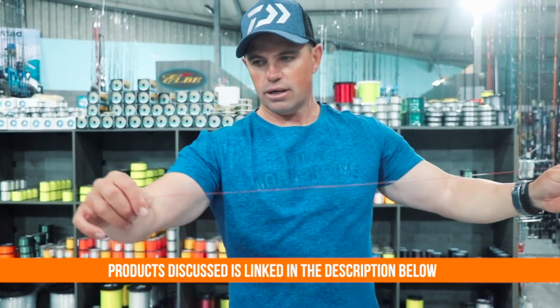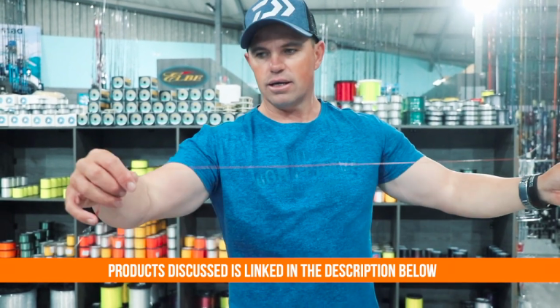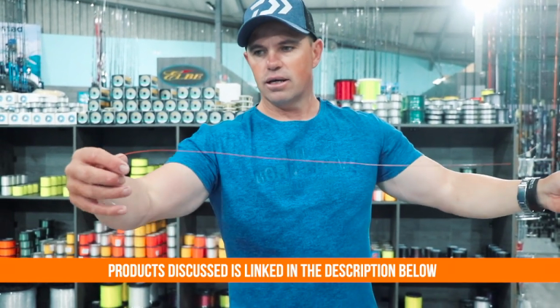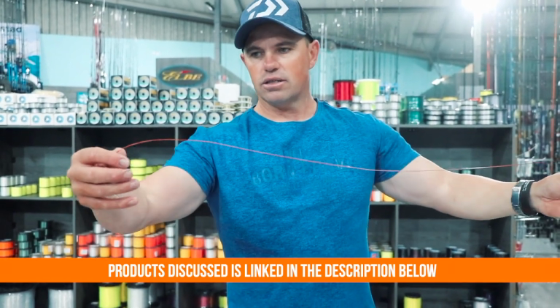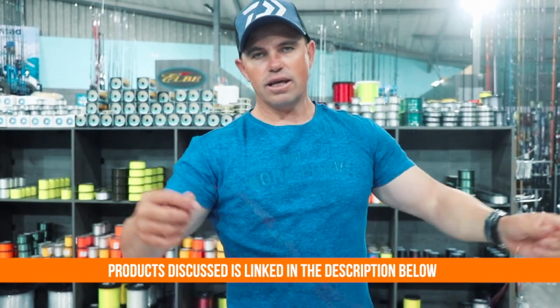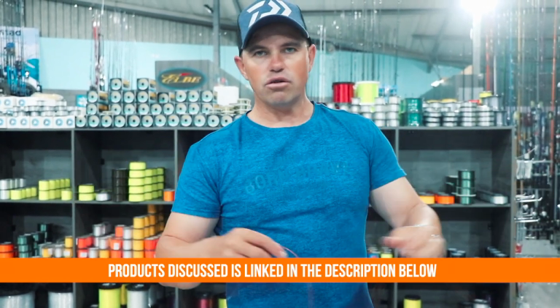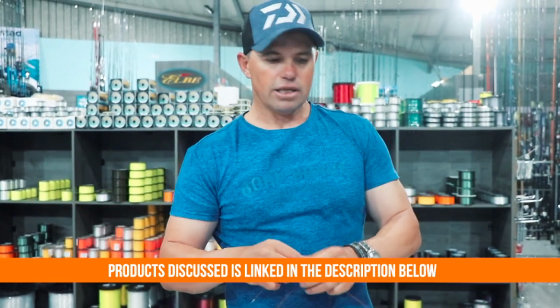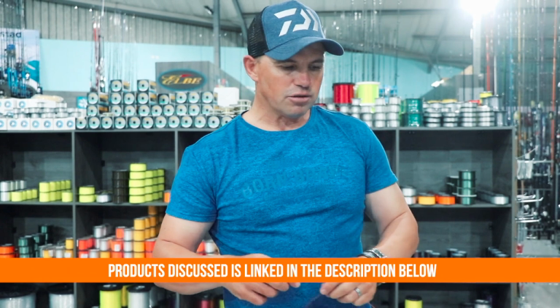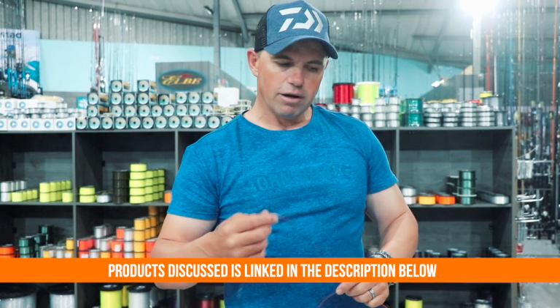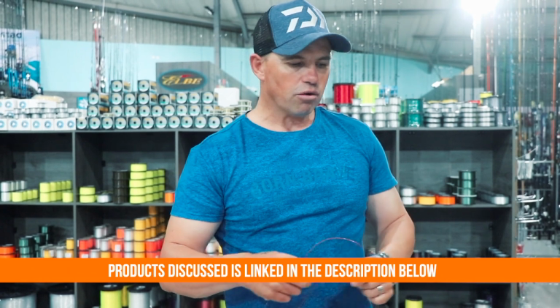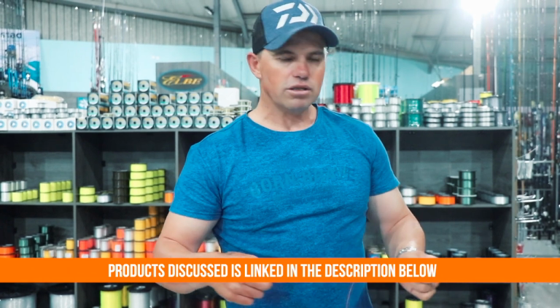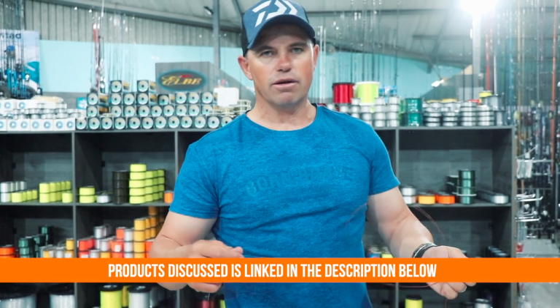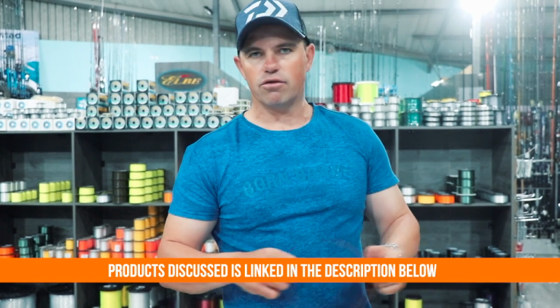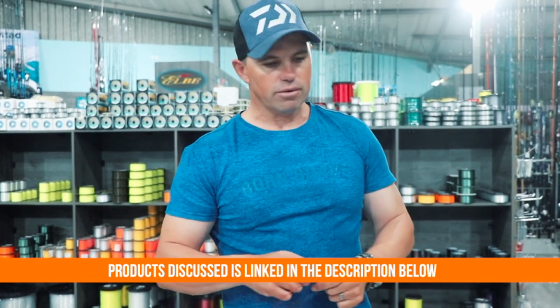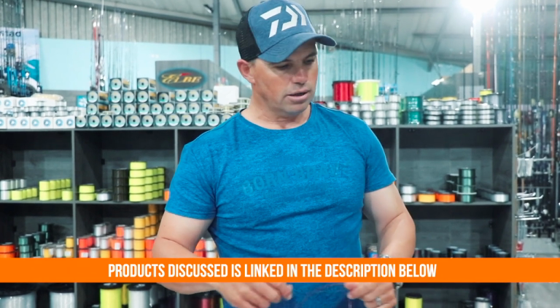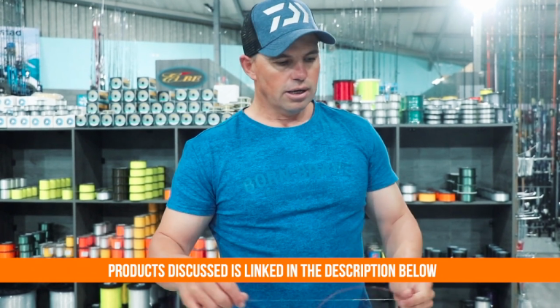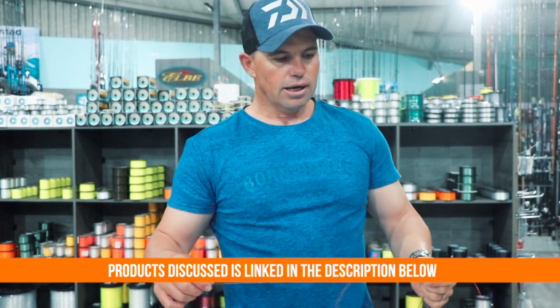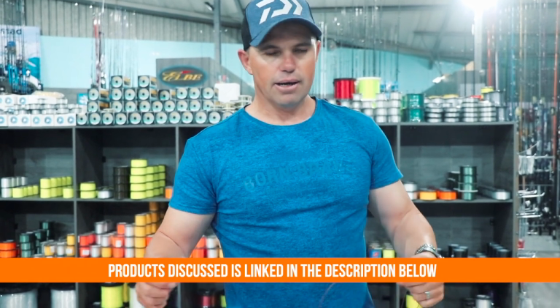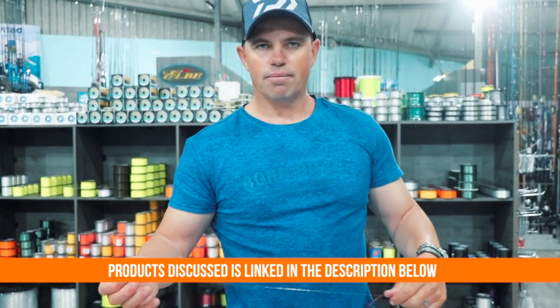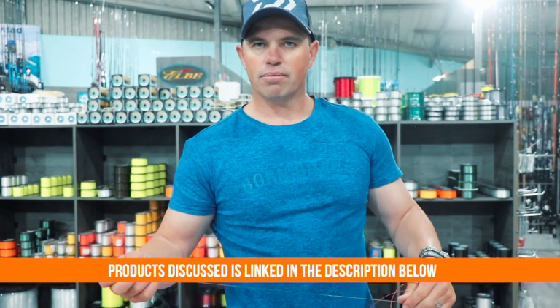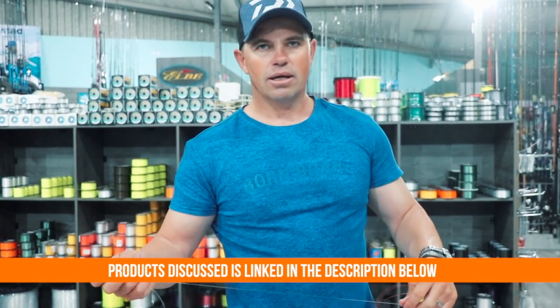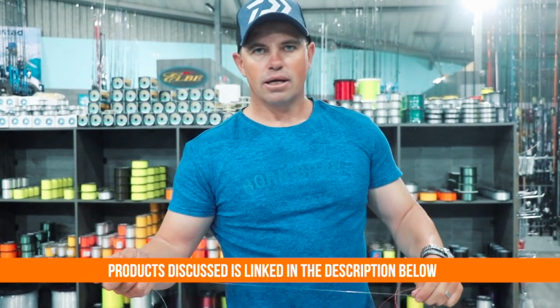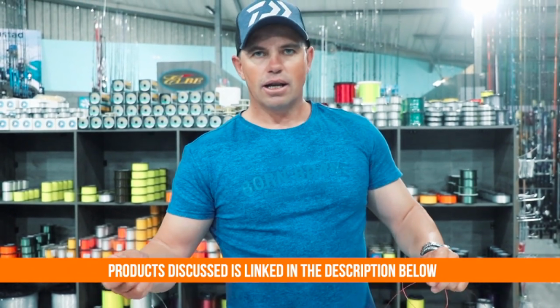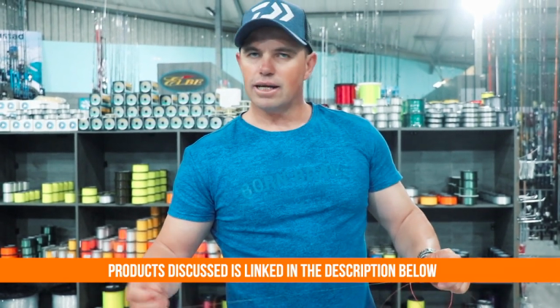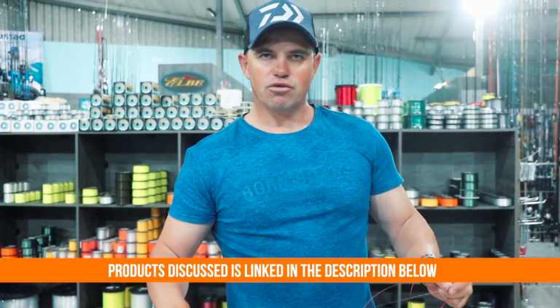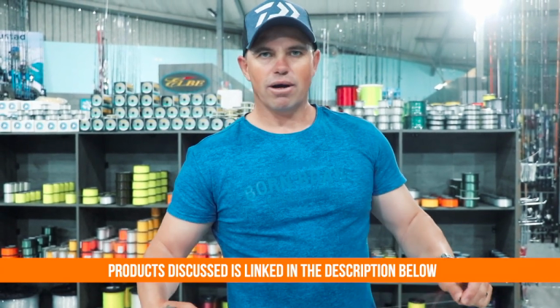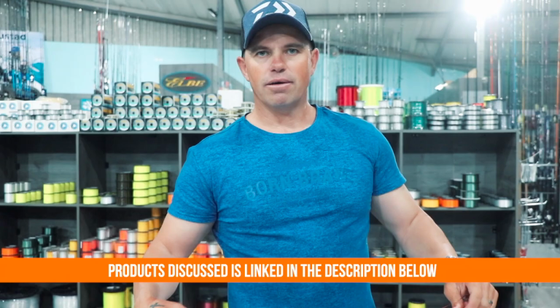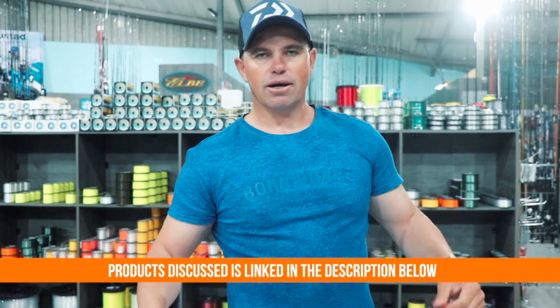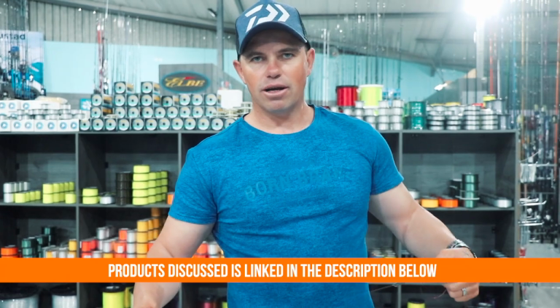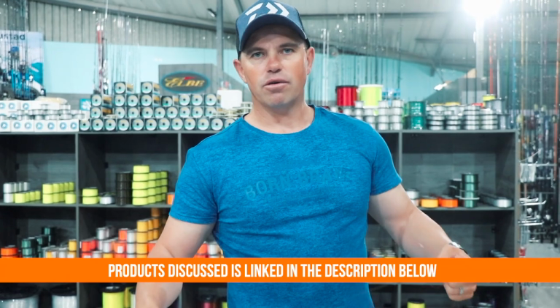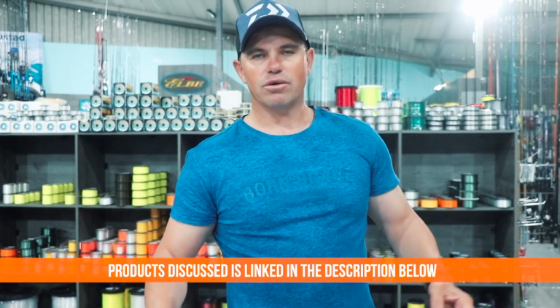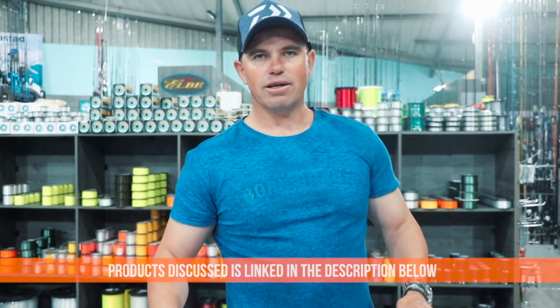So there are two setups: one for casting, one for drone. Like and subscribe, and I really hope you enjoyed the video.